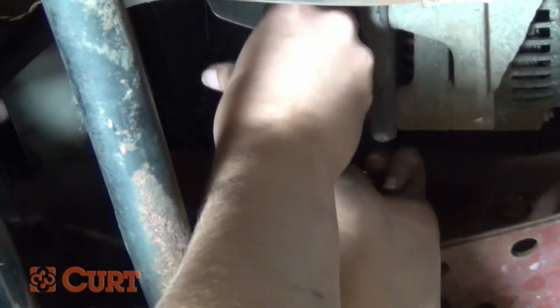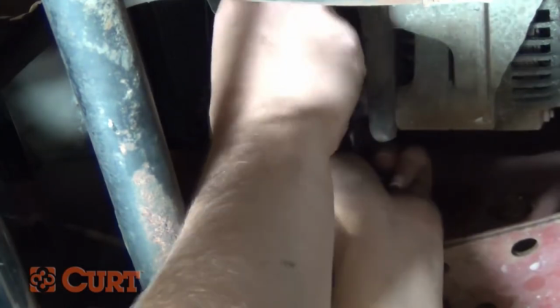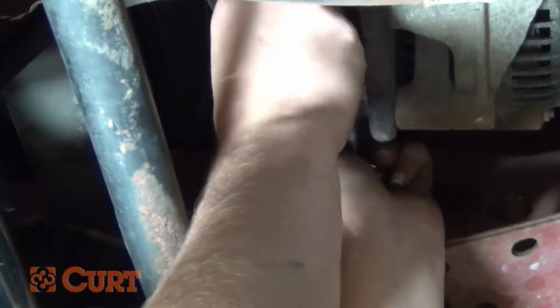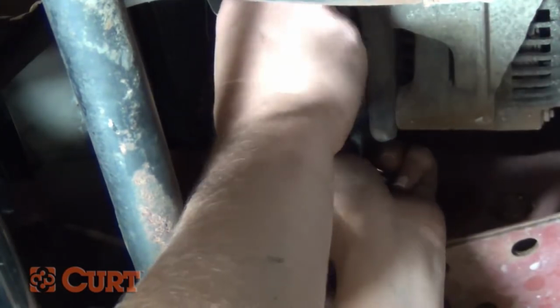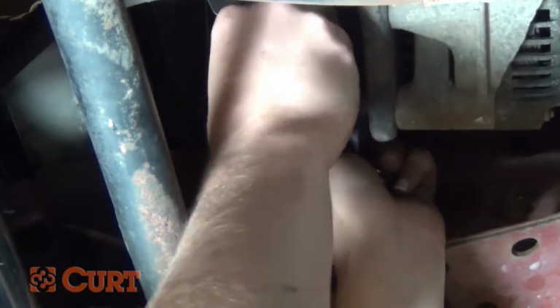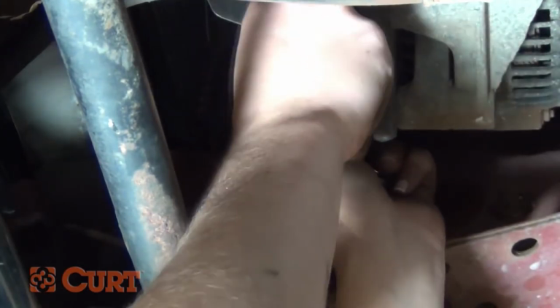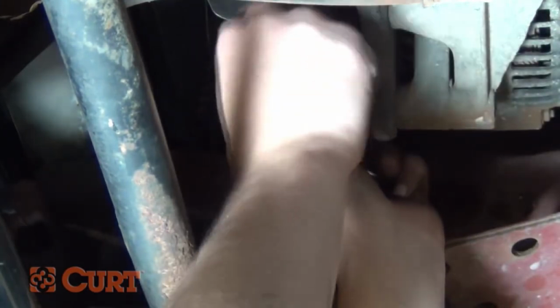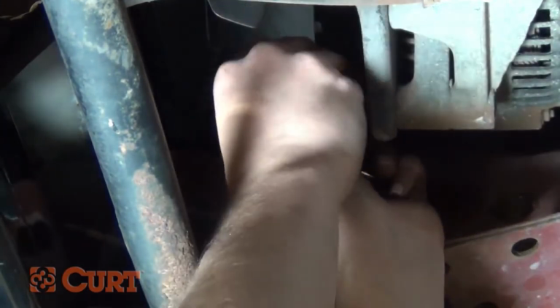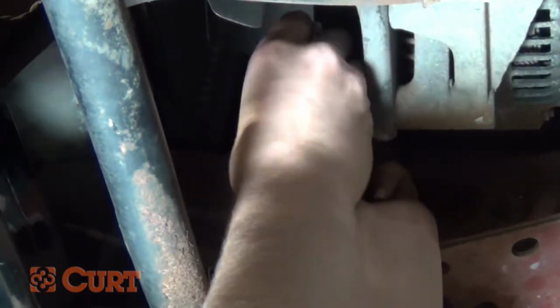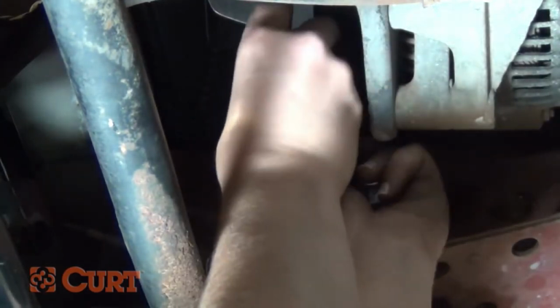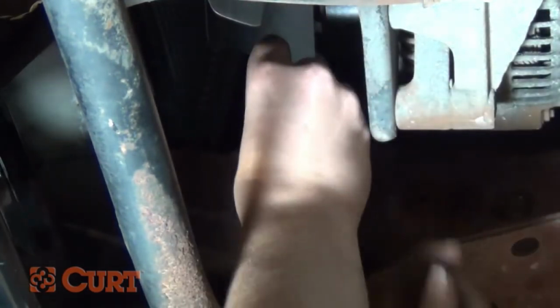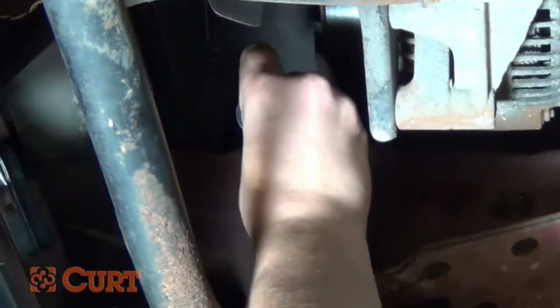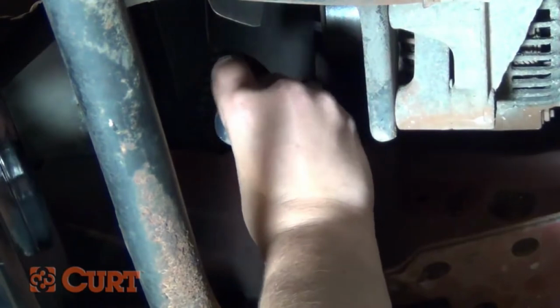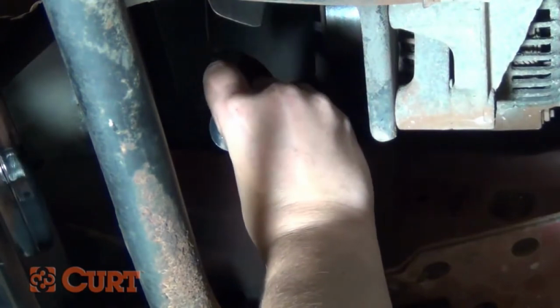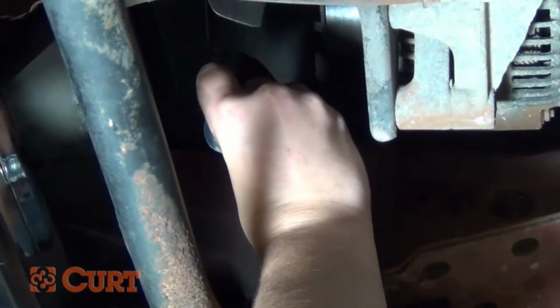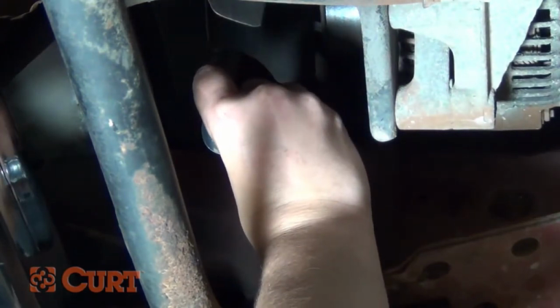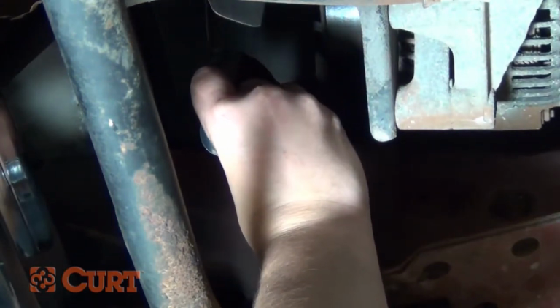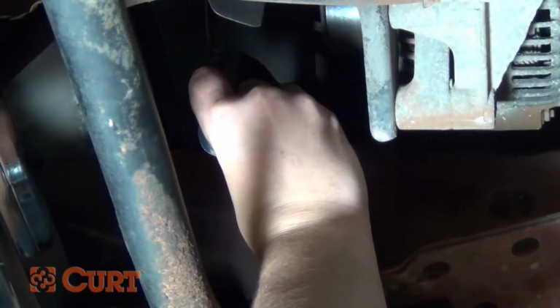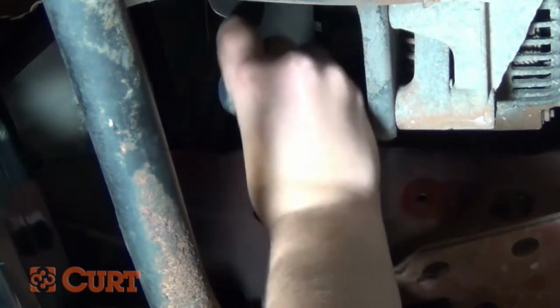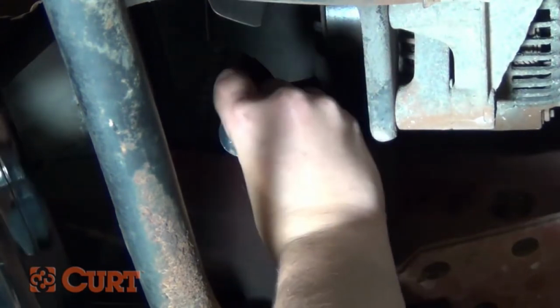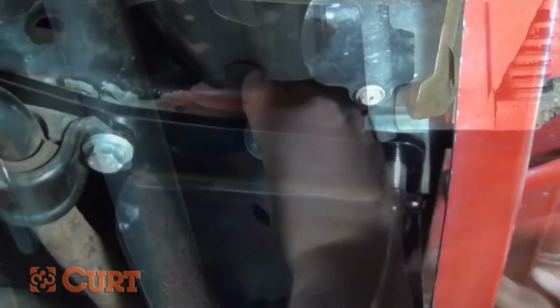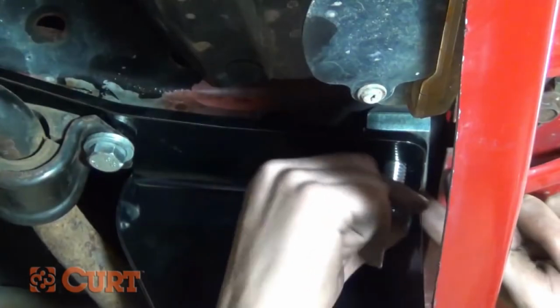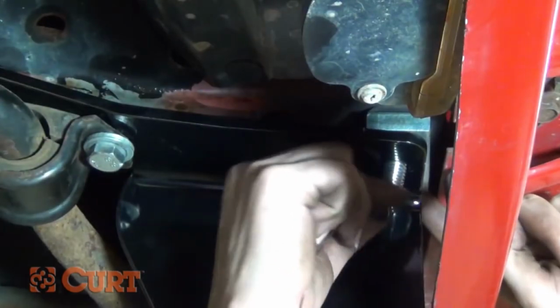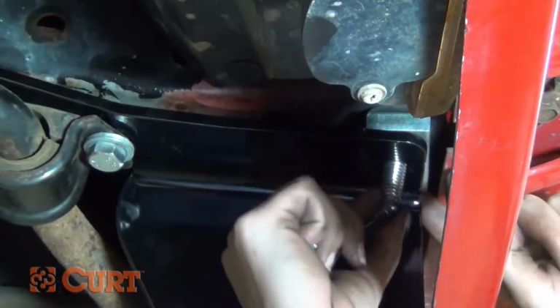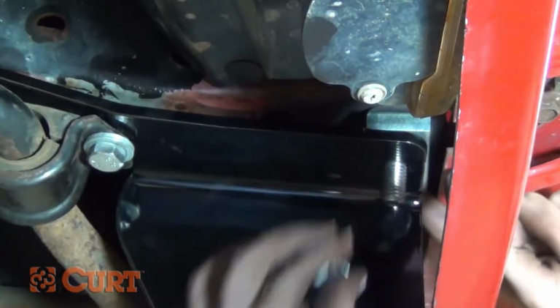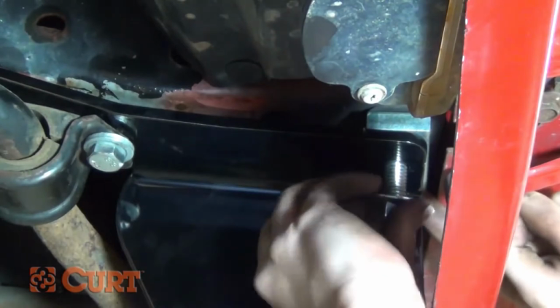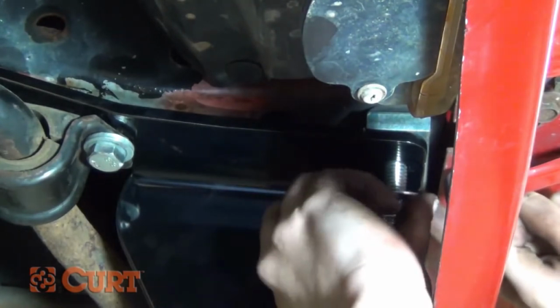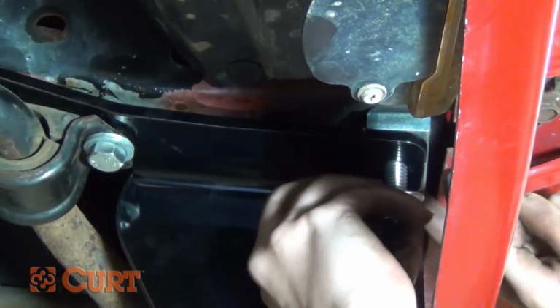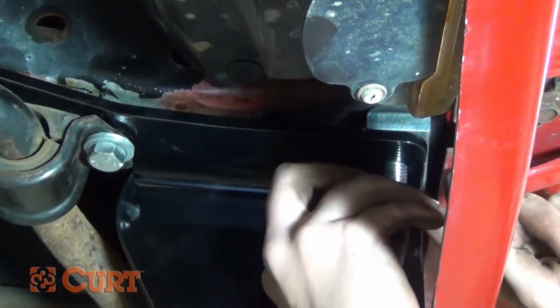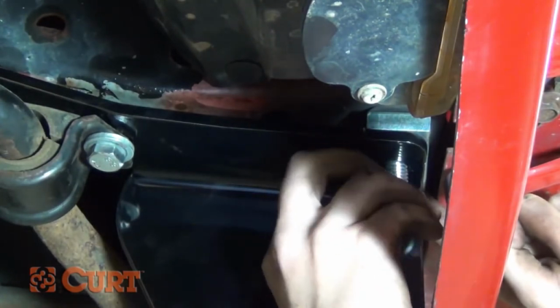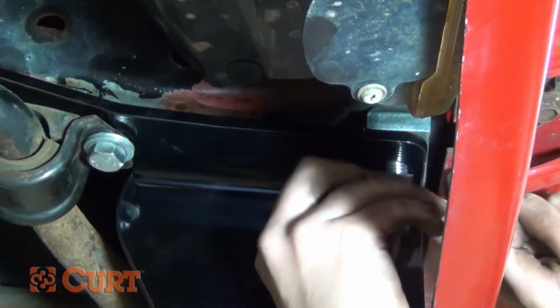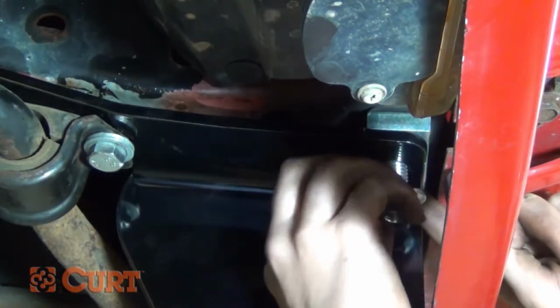Place the square hole spacer over the wire and into the frame rail, followed by threading the half inch carriage bolts into it. Pull on the opposing end and attach the hex flange nut. Repeat this process on the opposing side.